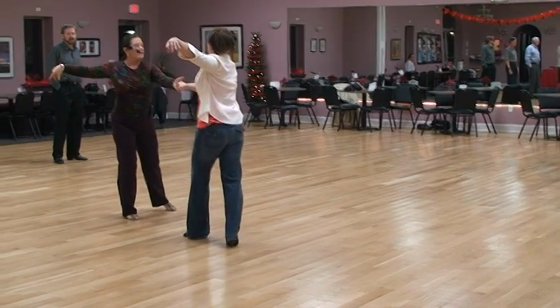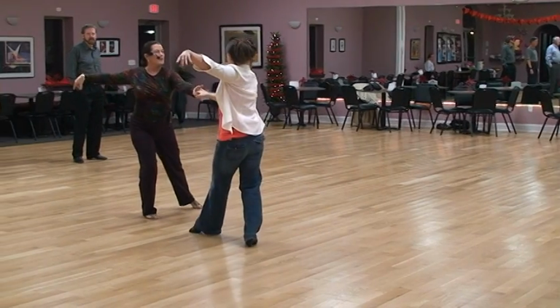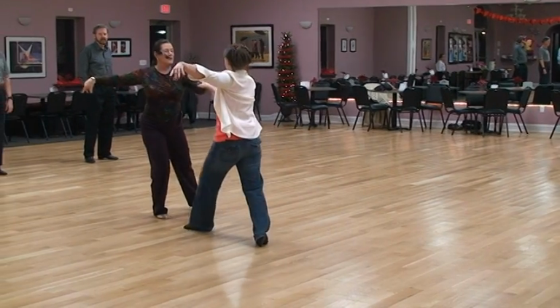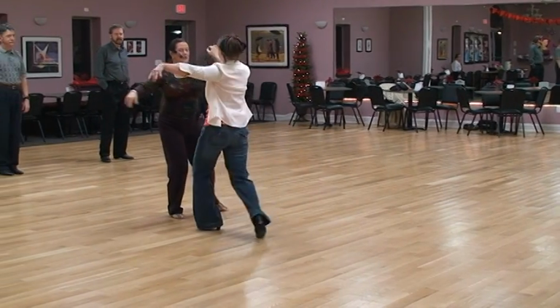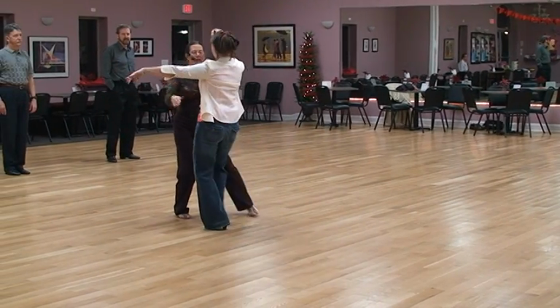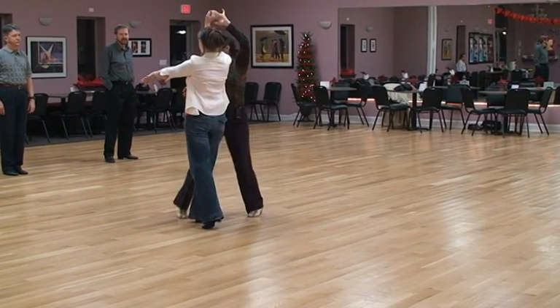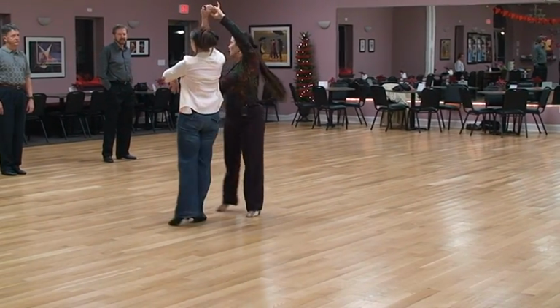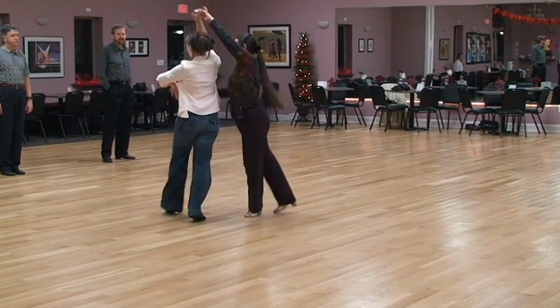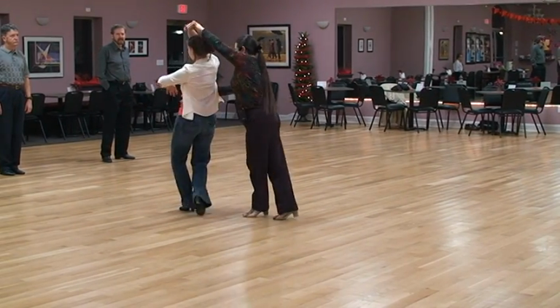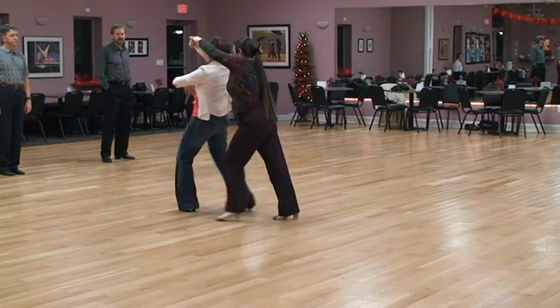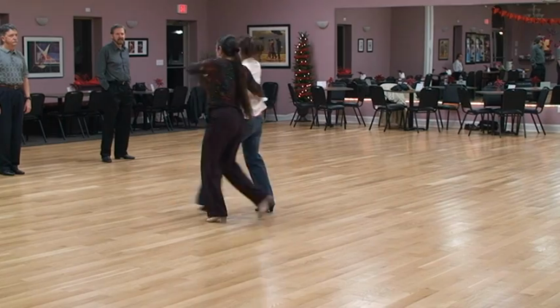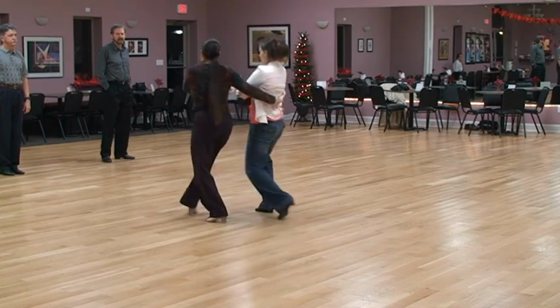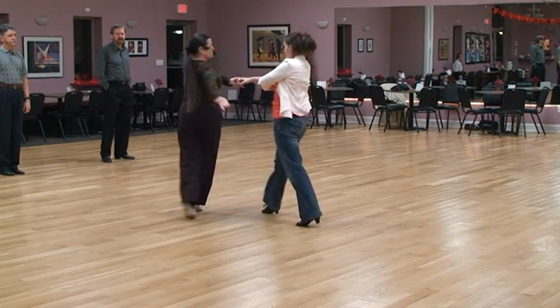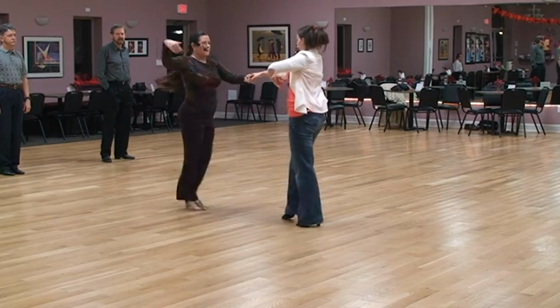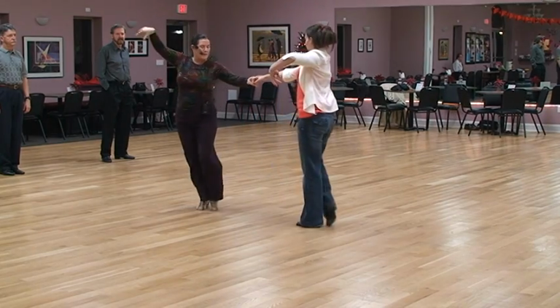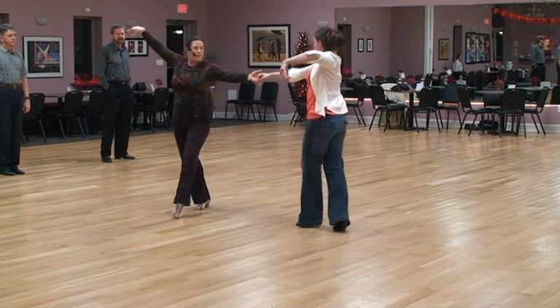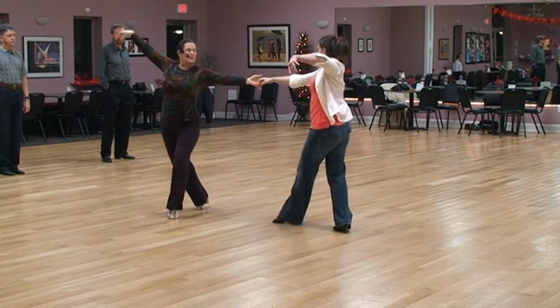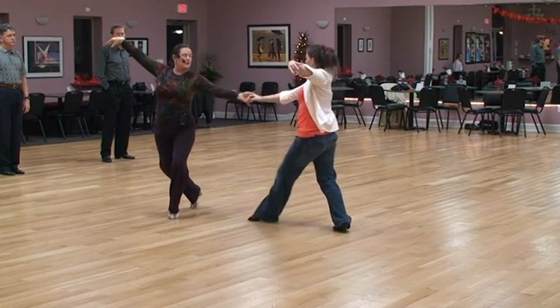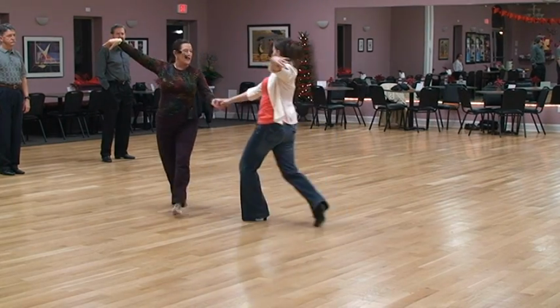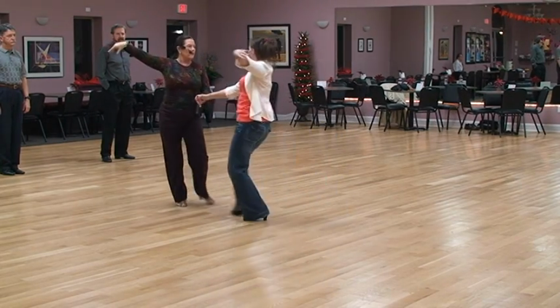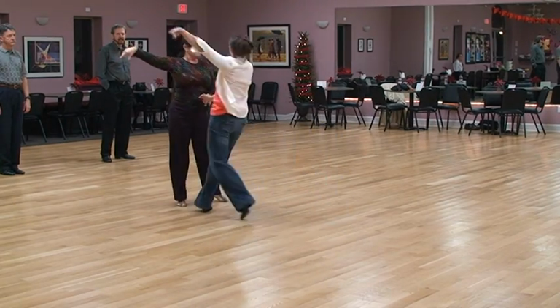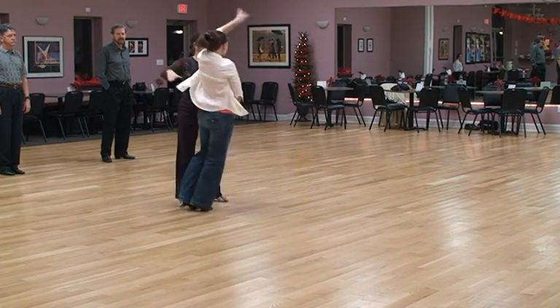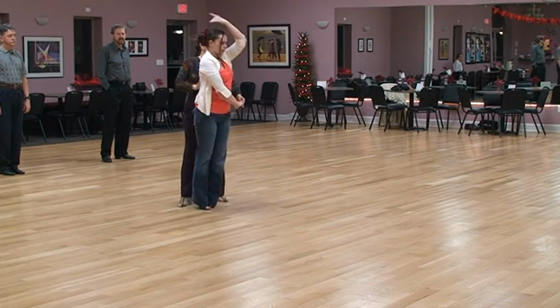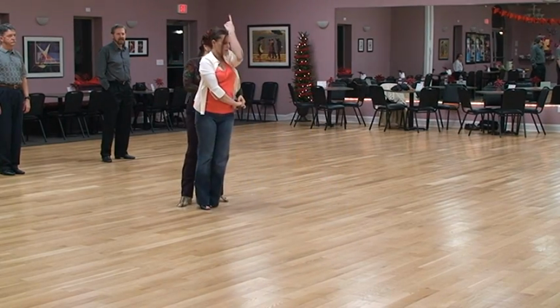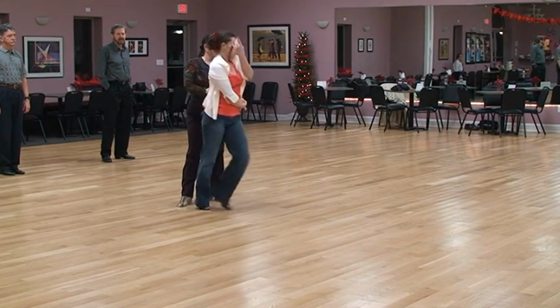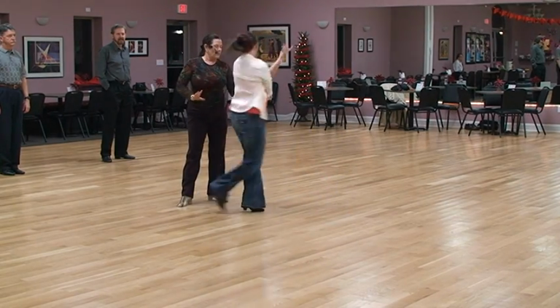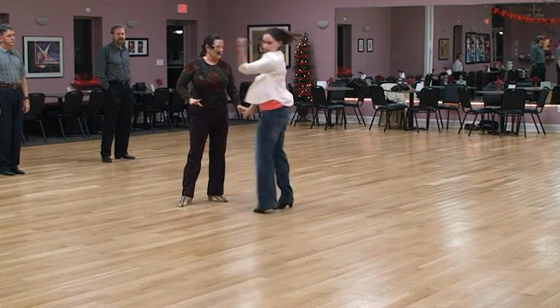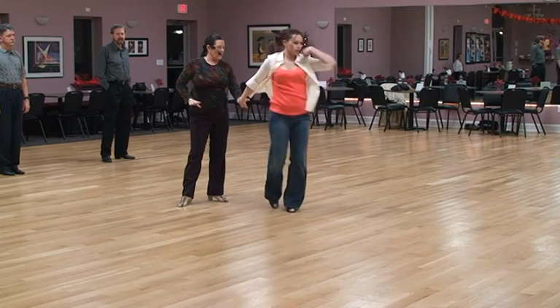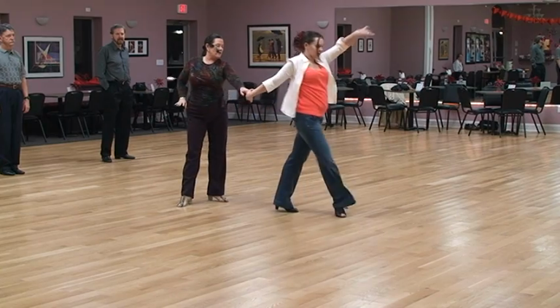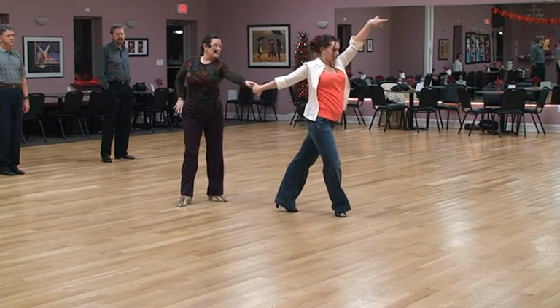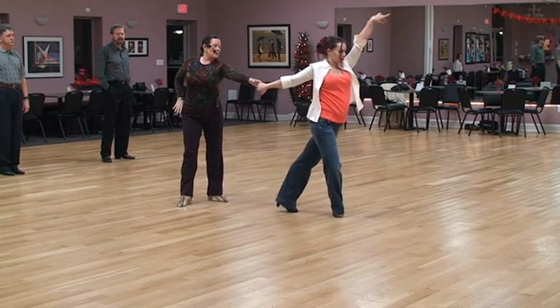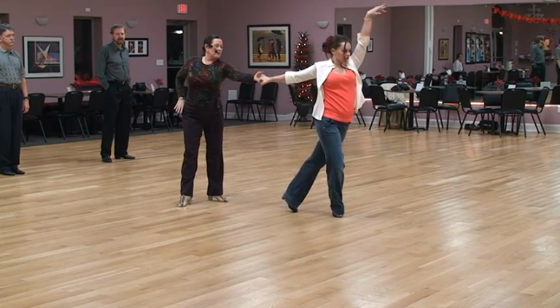Then we're going to do basic, lead the right pass into a basket. The man's going to check, curl the leg in, bring her out, spin them out.